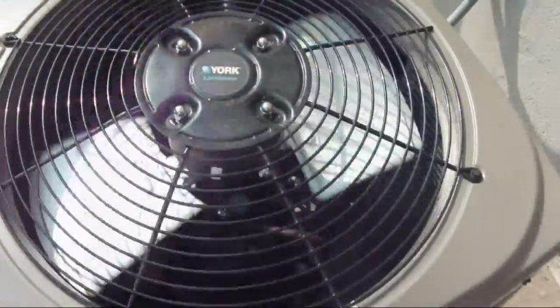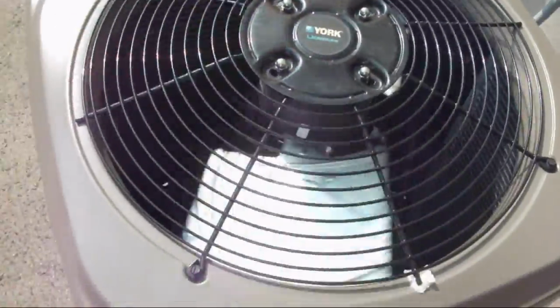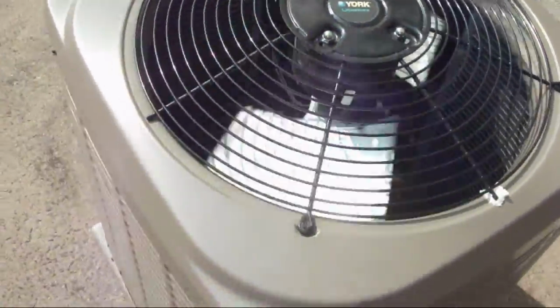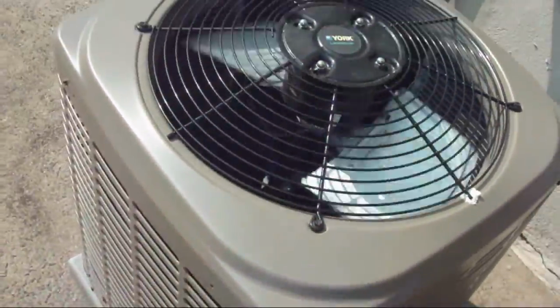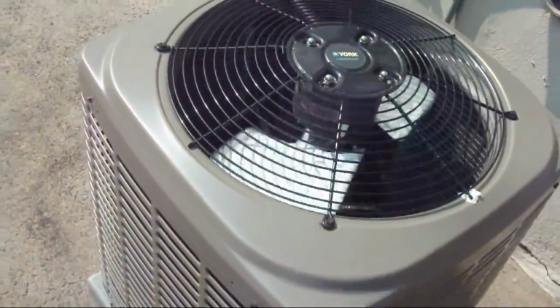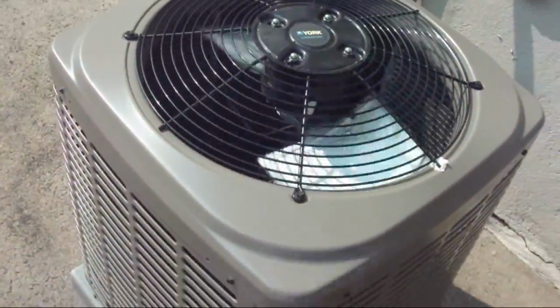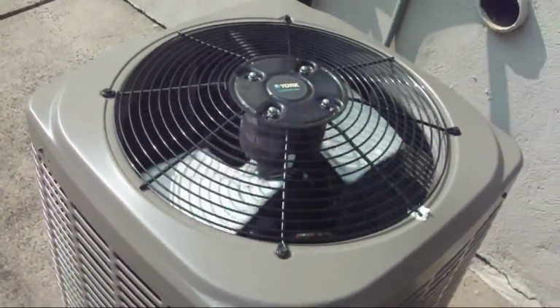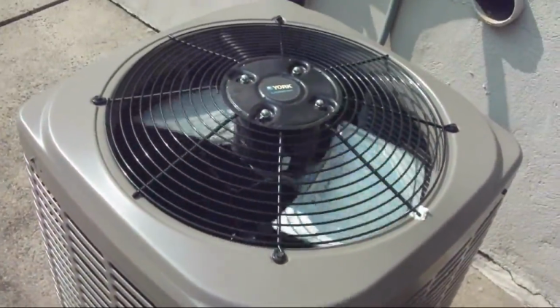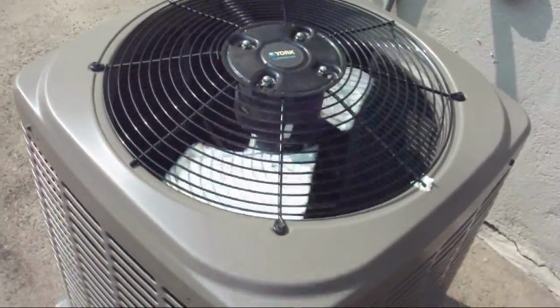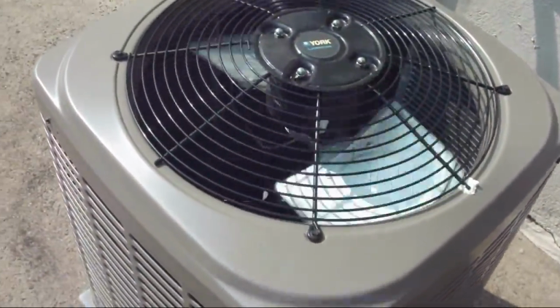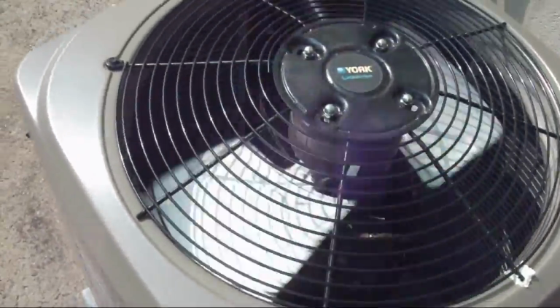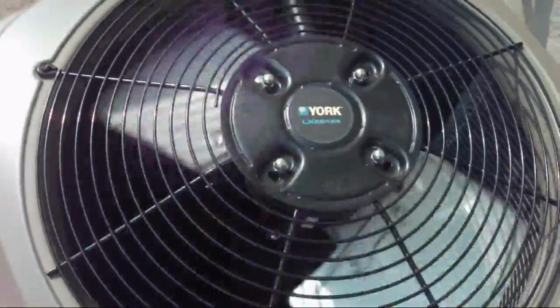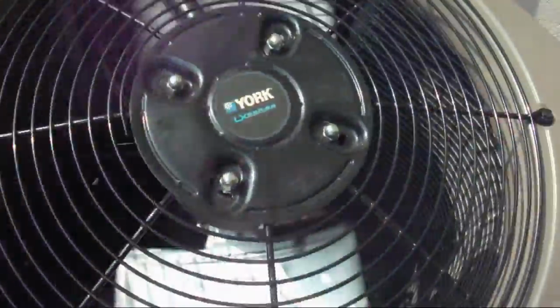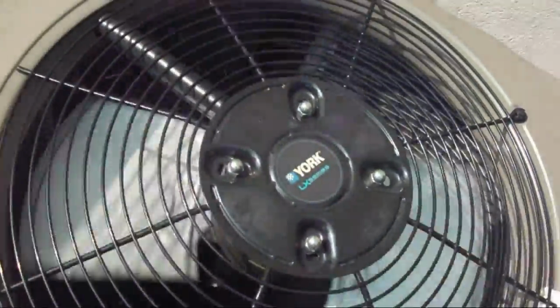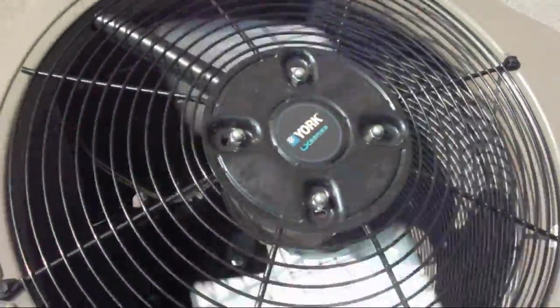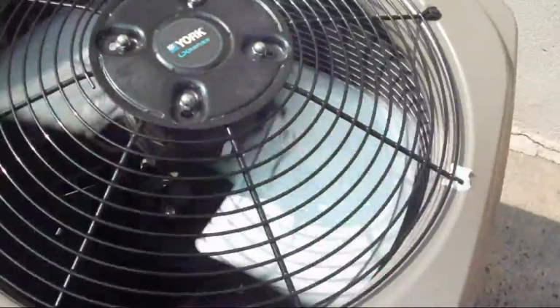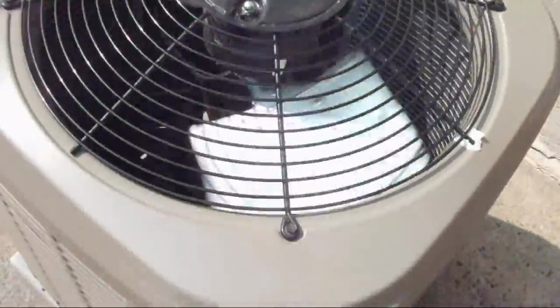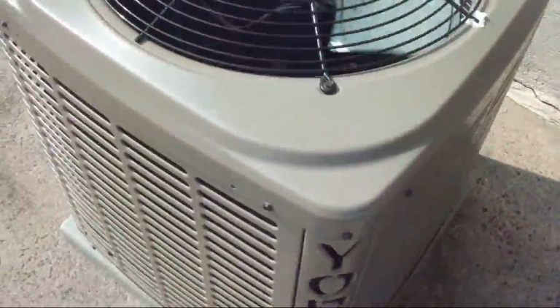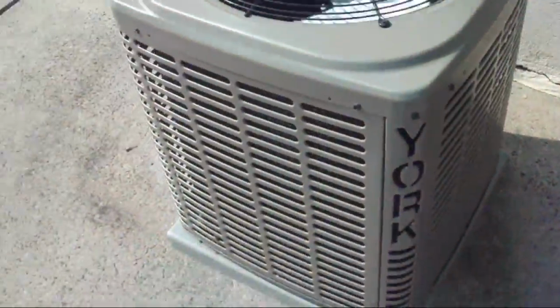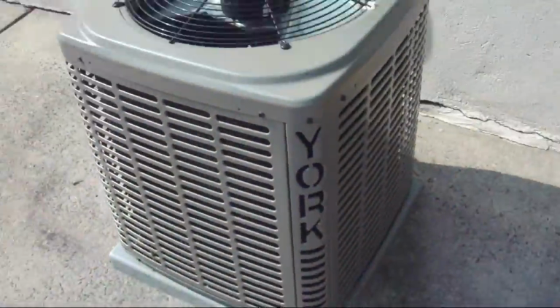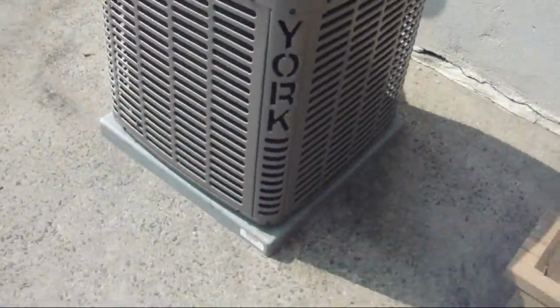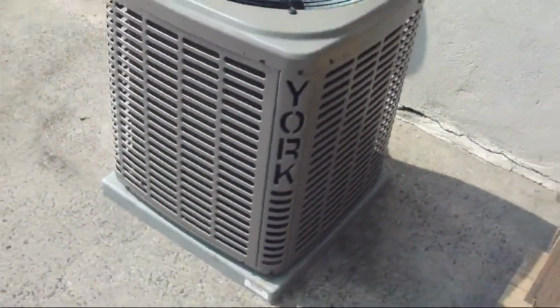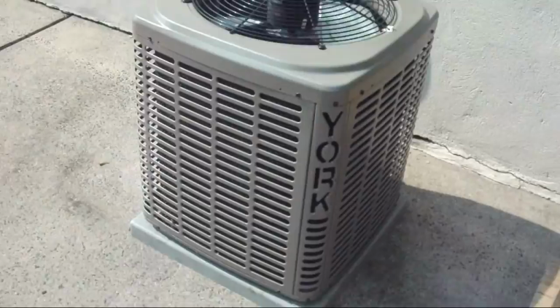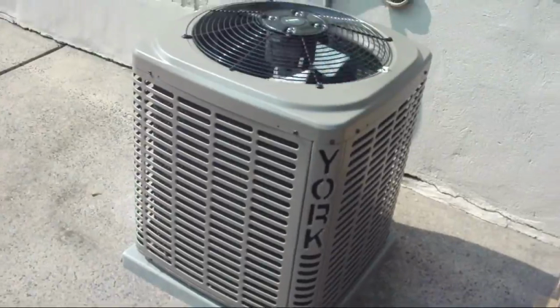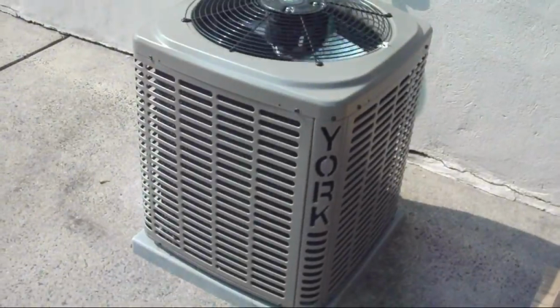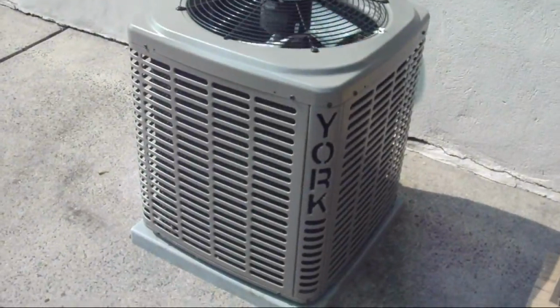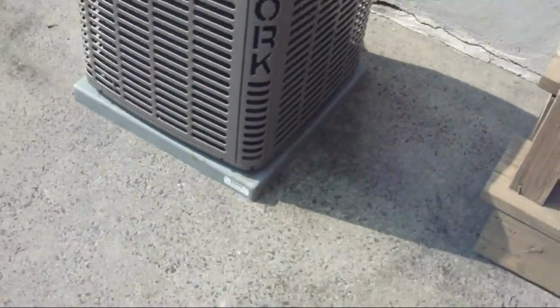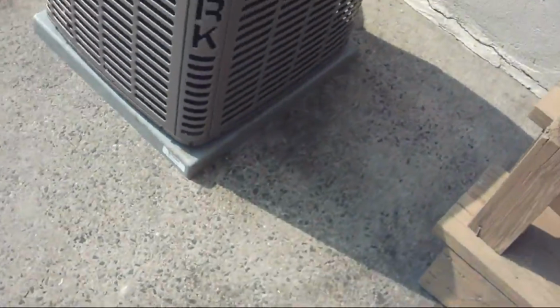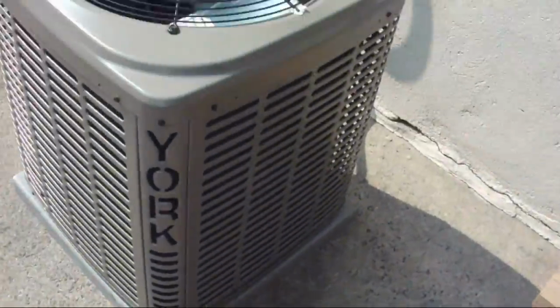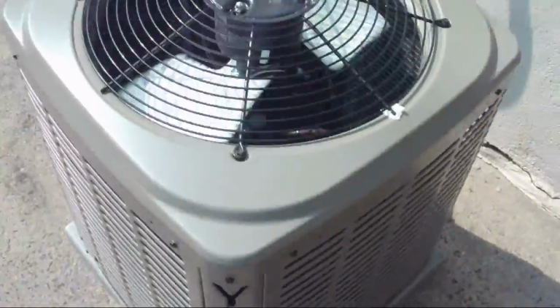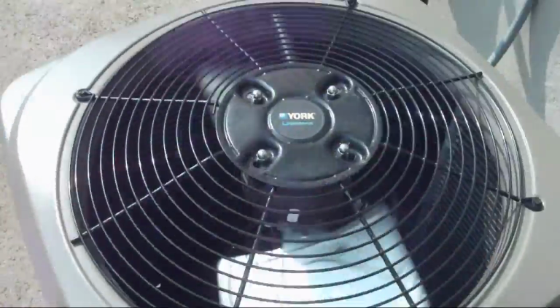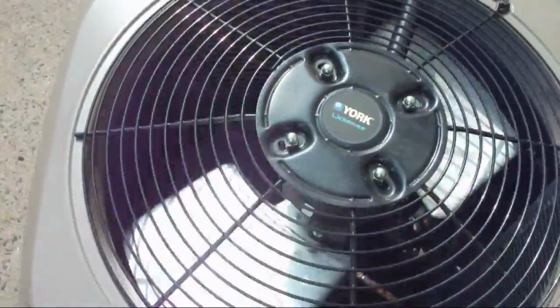This is just so I can get a longer clip of the York LX running. This is a one and a half ton straight cool unit with a rotary compressor.